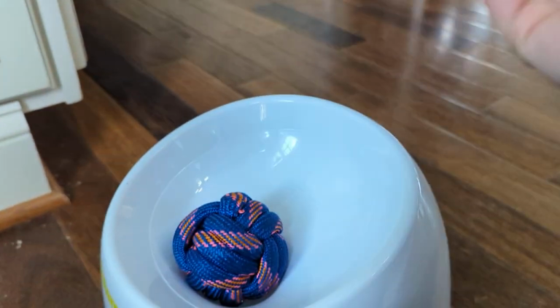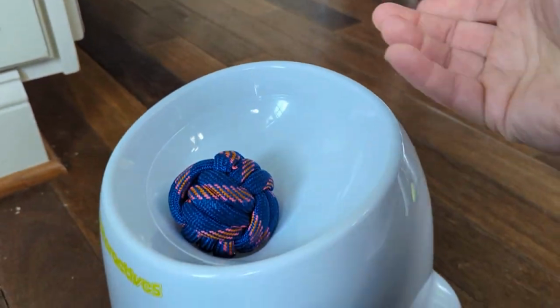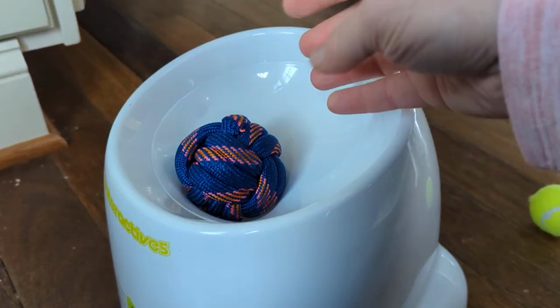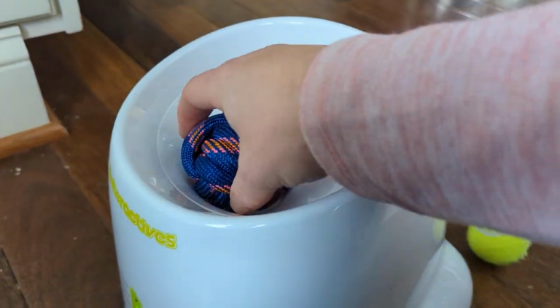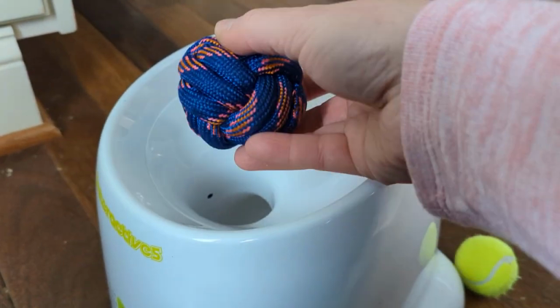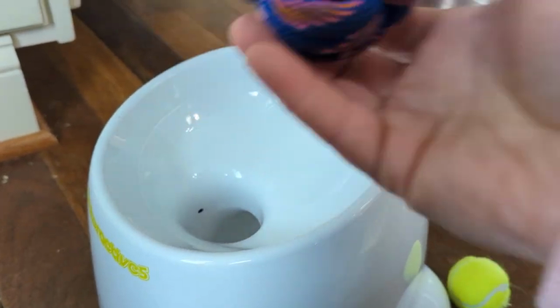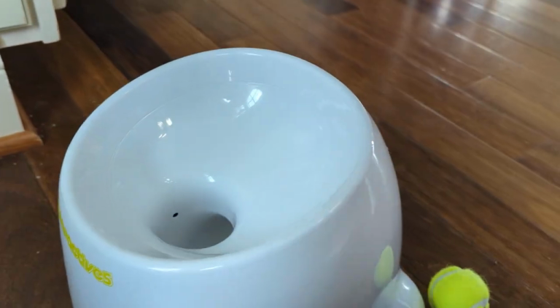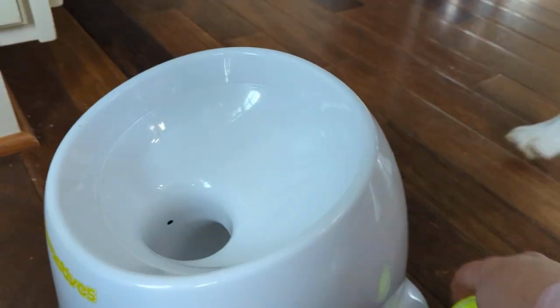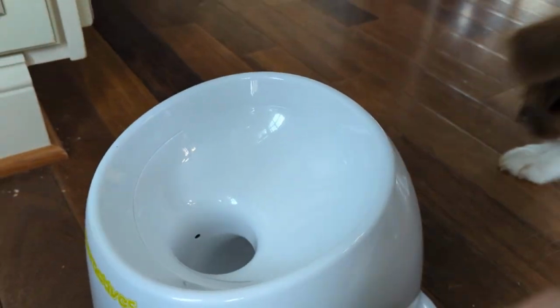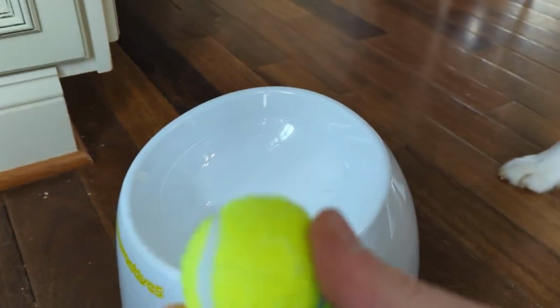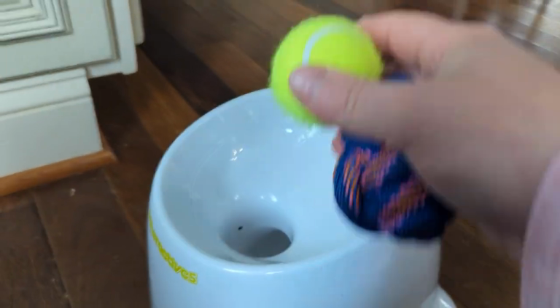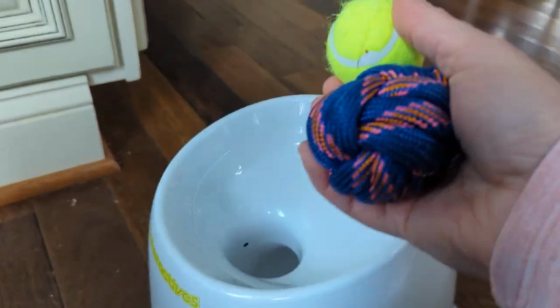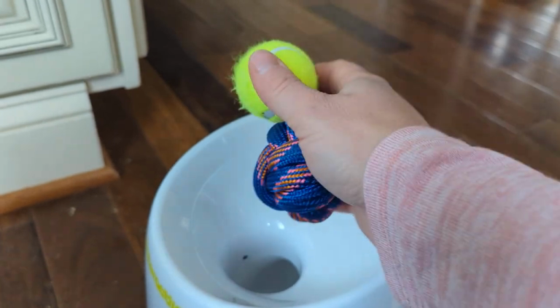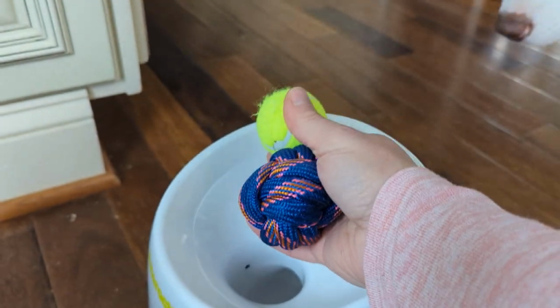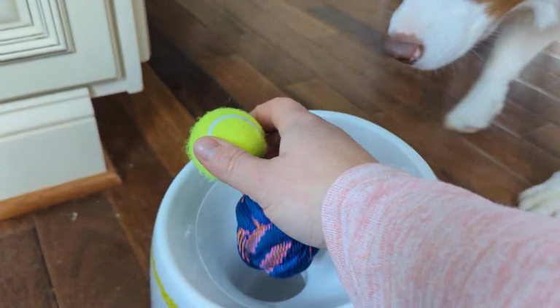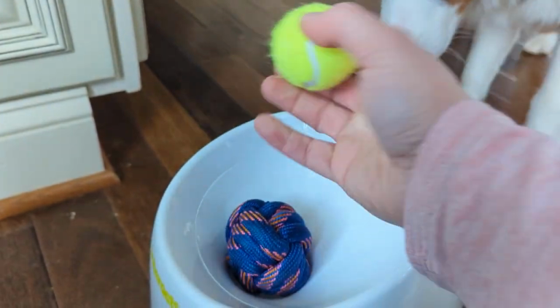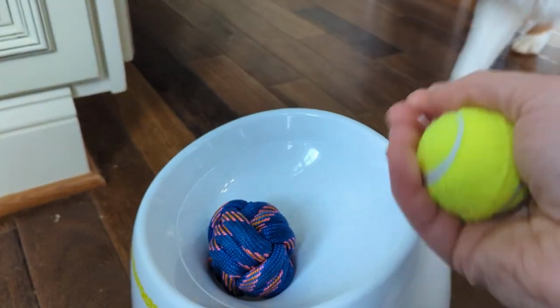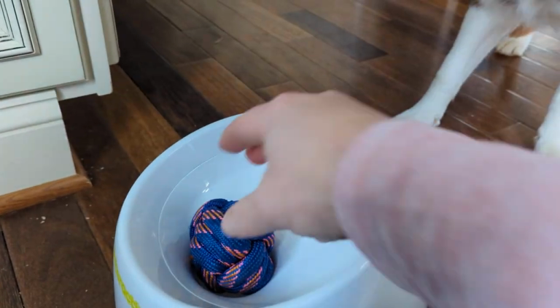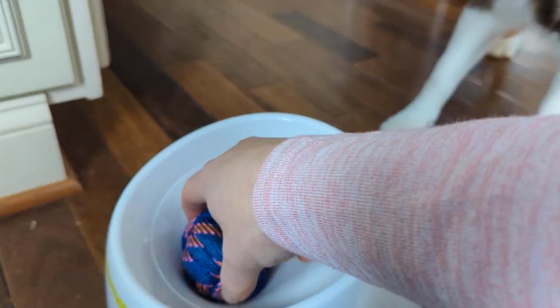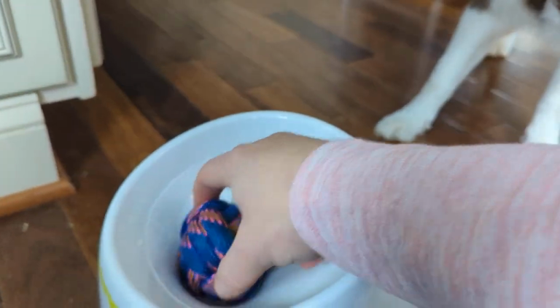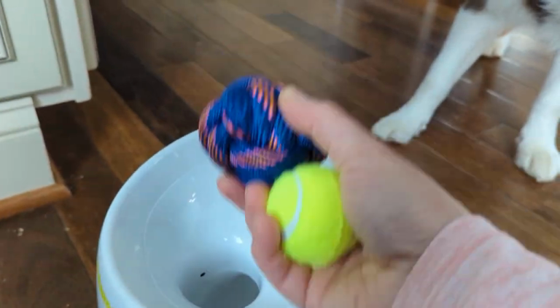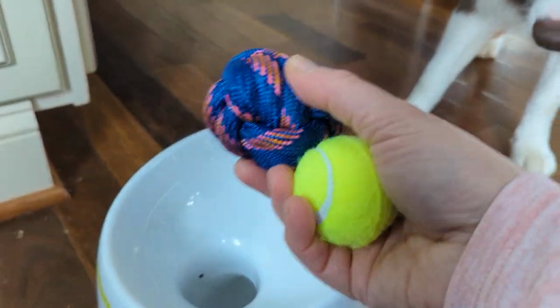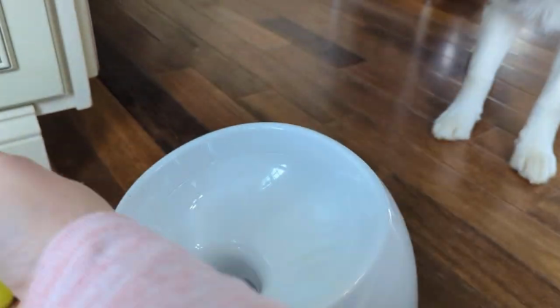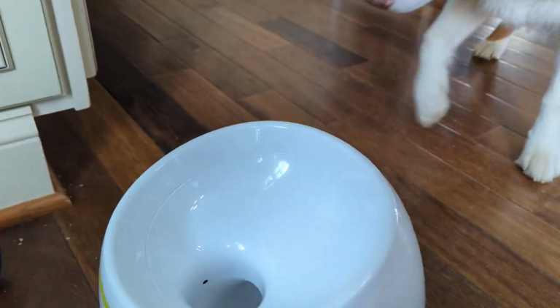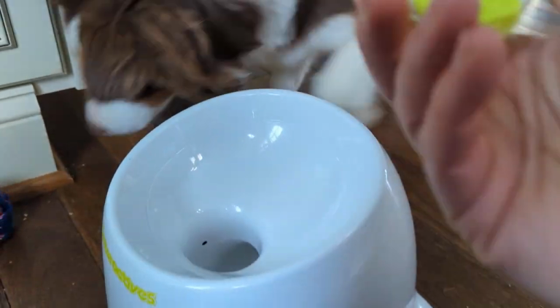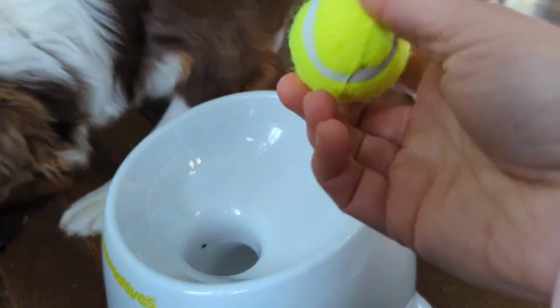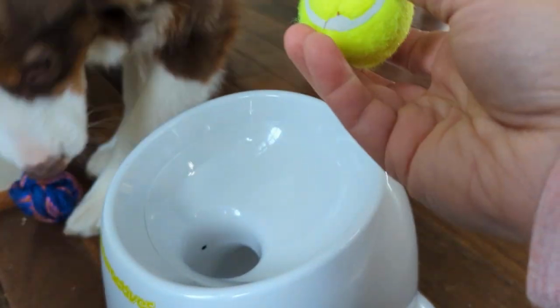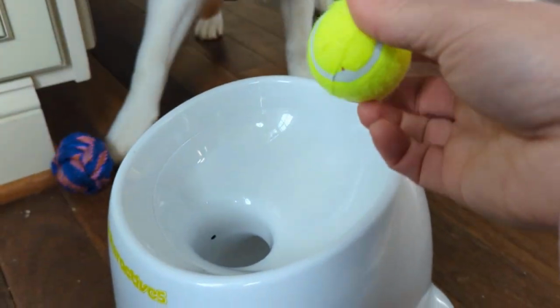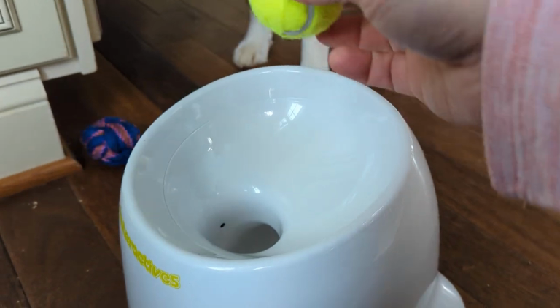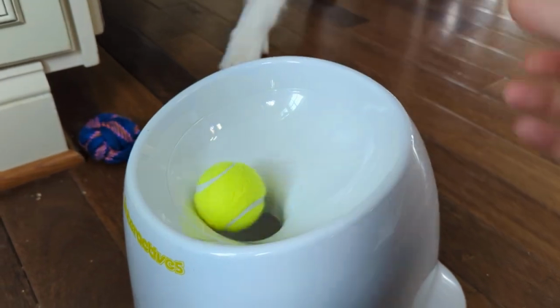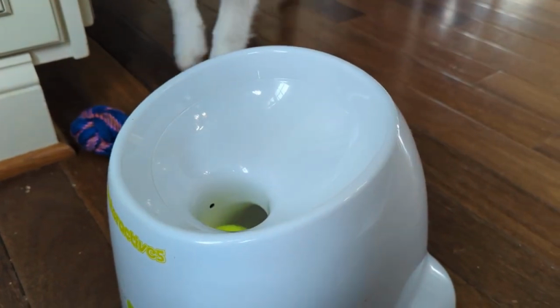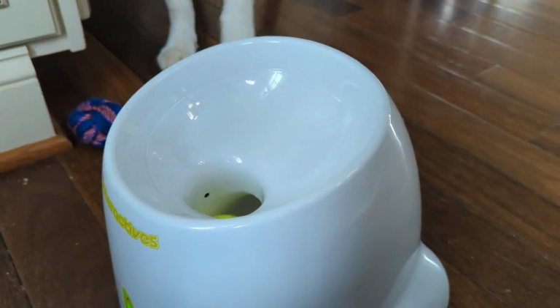My kids are going to be highly entertained by this. Now obviously you don't want to put a different kind of ball in. The nice thing about these small ones is that you're probably not going to accidentally have your dog put the wrong ball in — so that's good news.